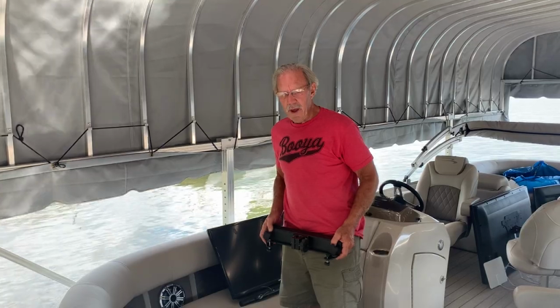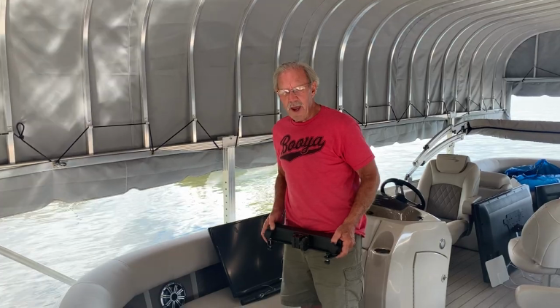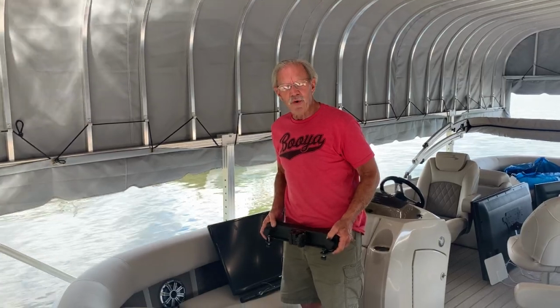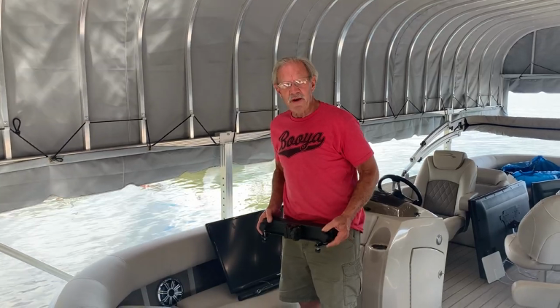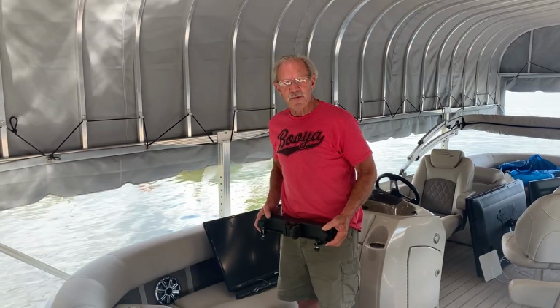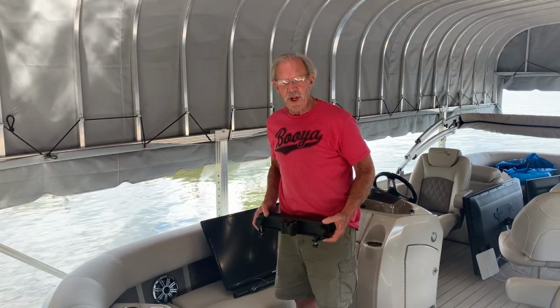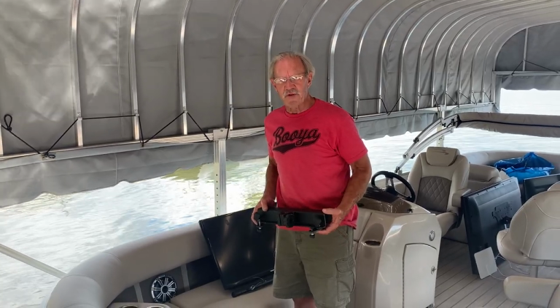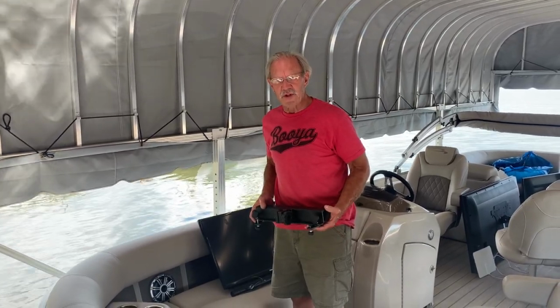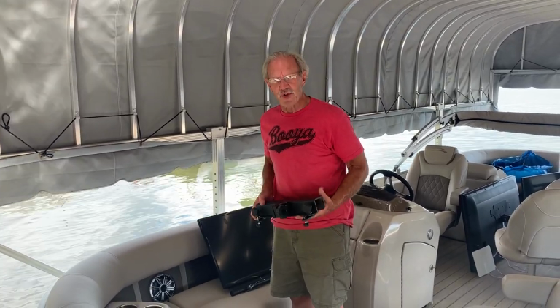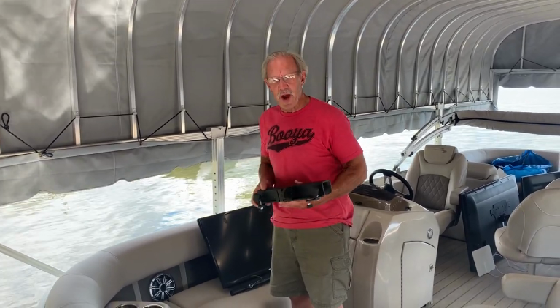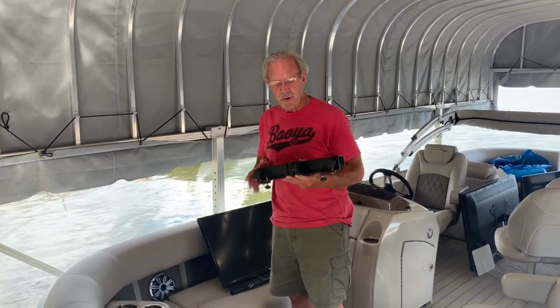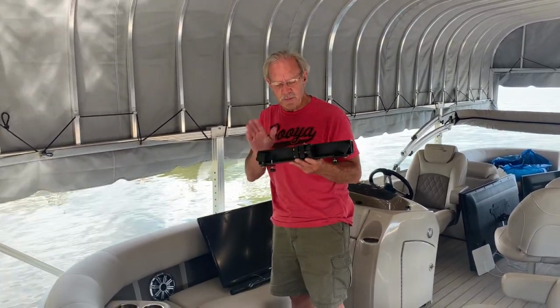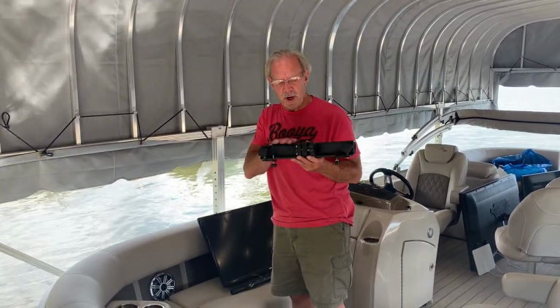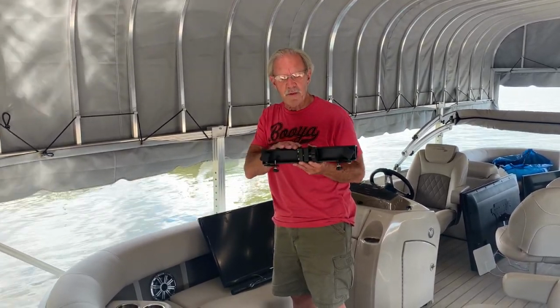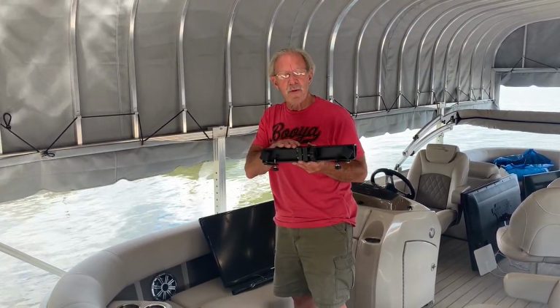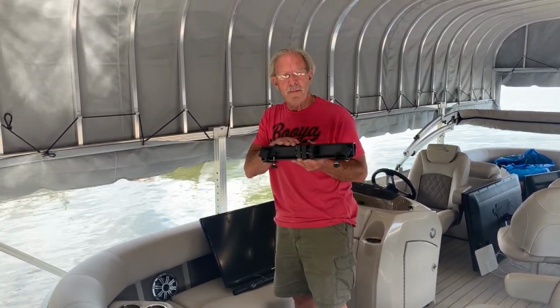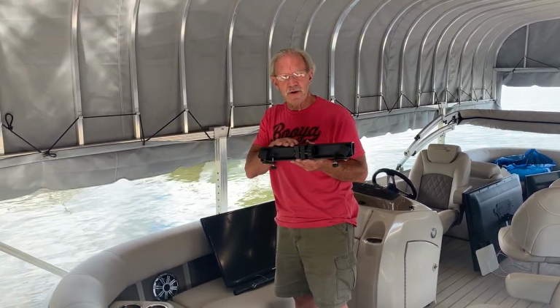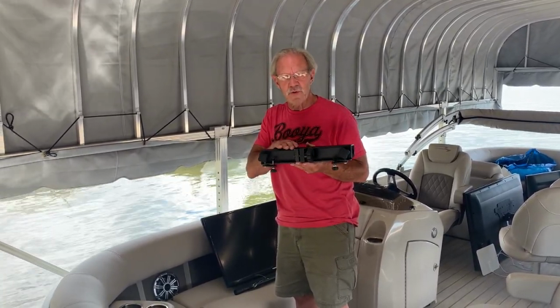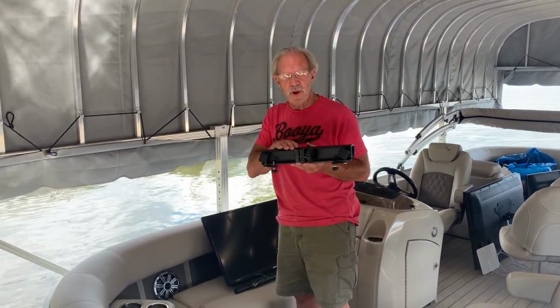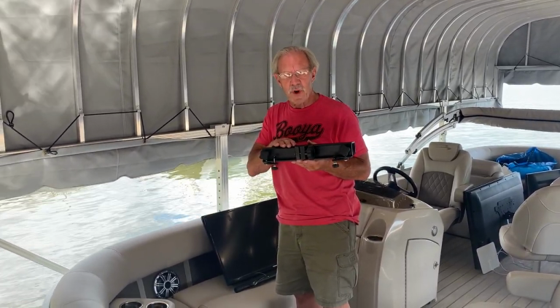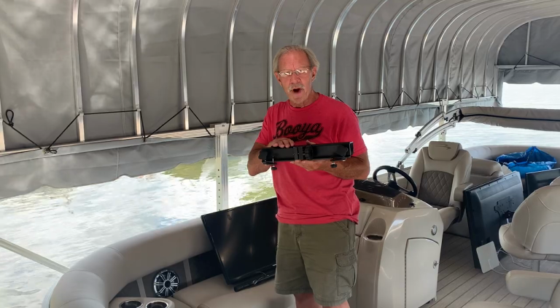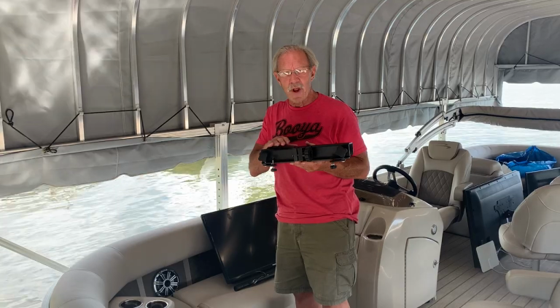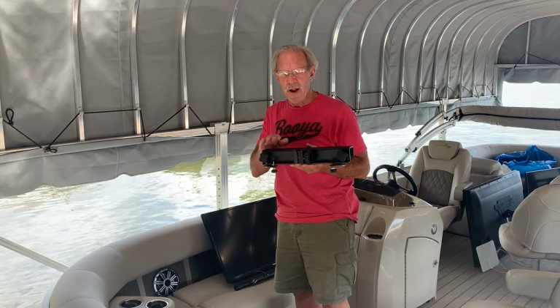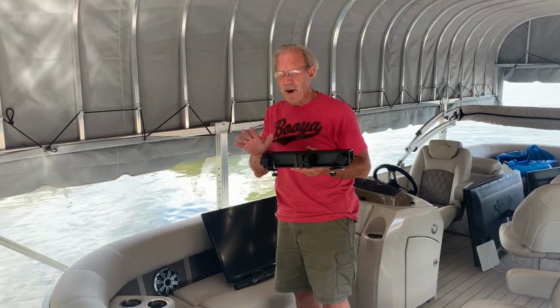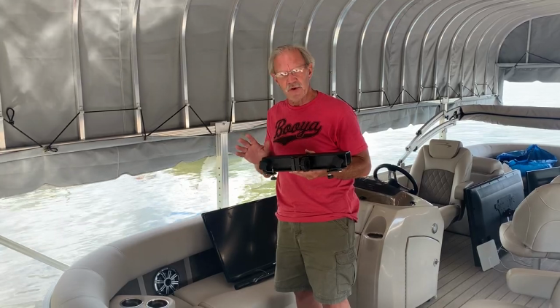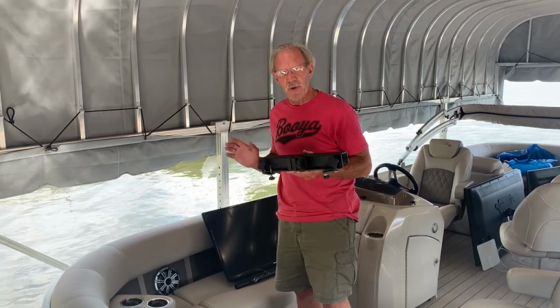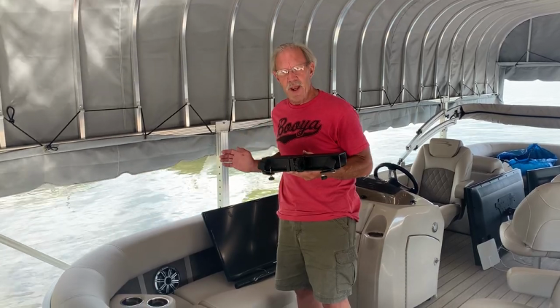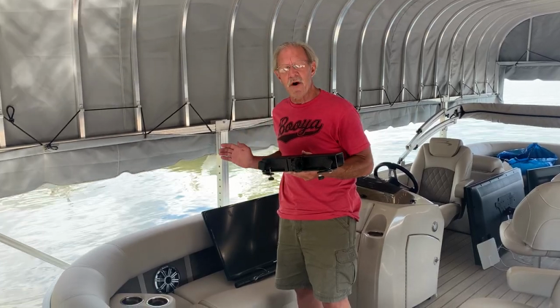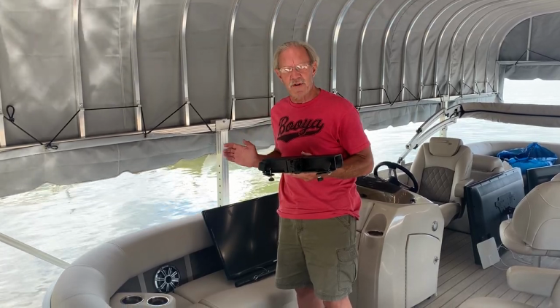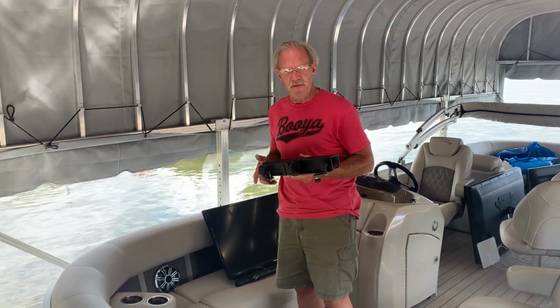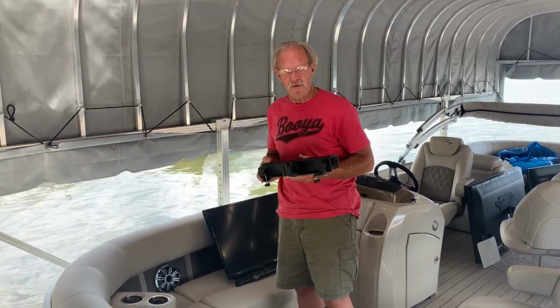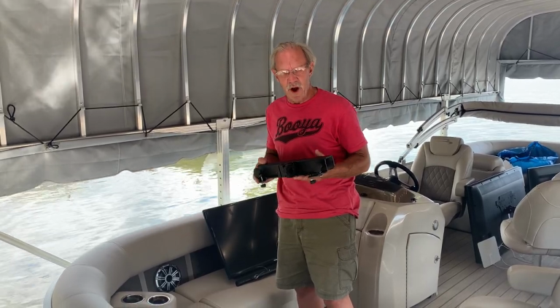Hi, I'm Greg from Tune Industries. I'm going to show you how to put a removable pontoon rail mount on the pontoon and mount the TV as well.